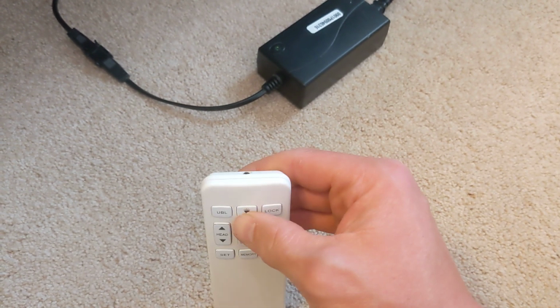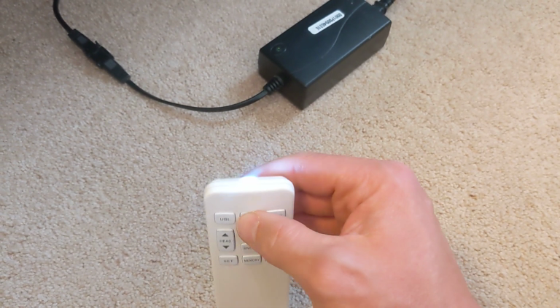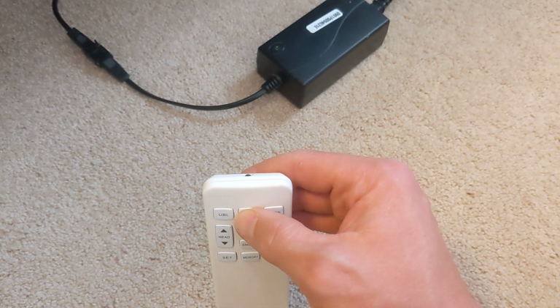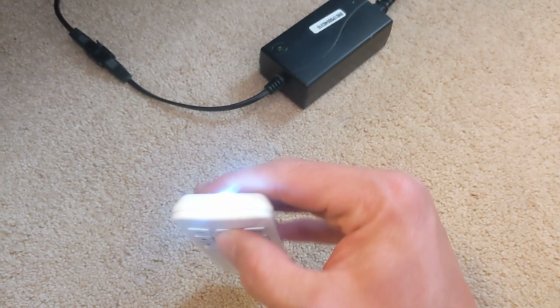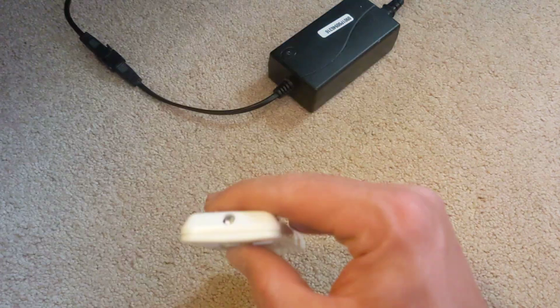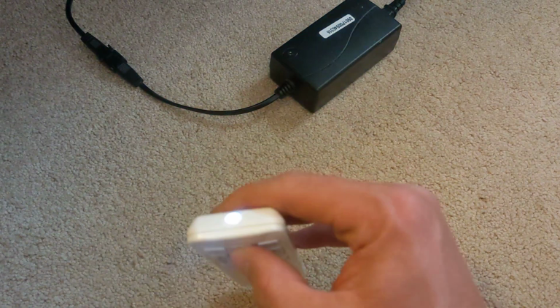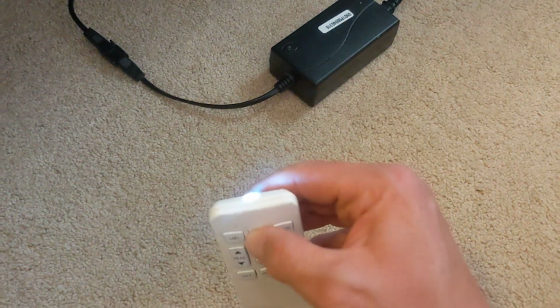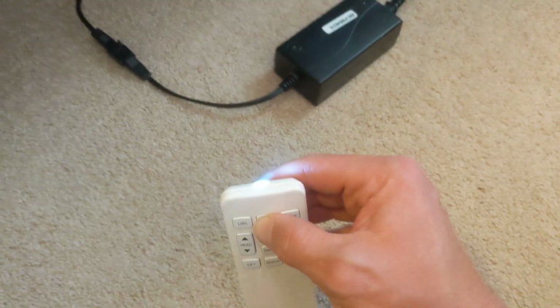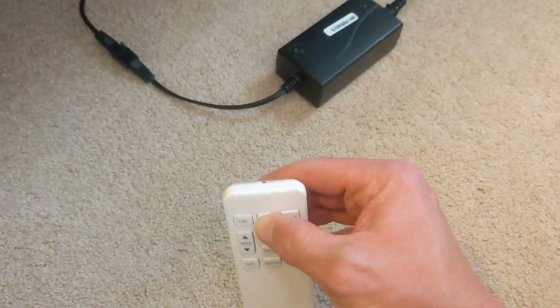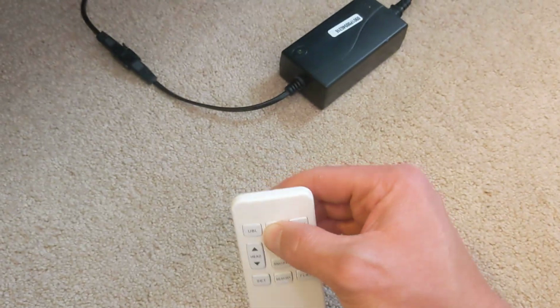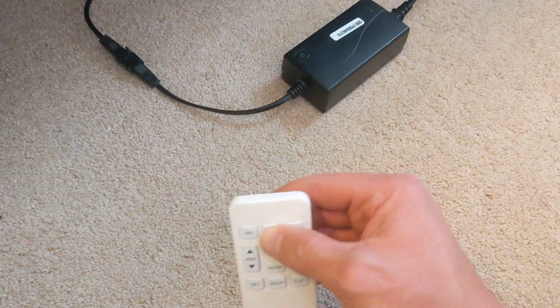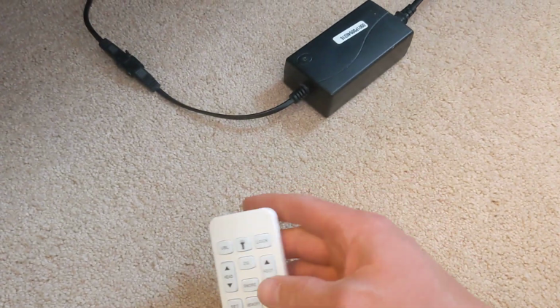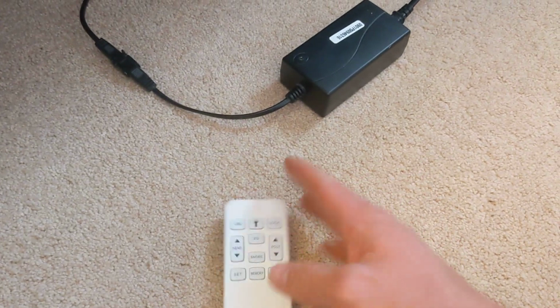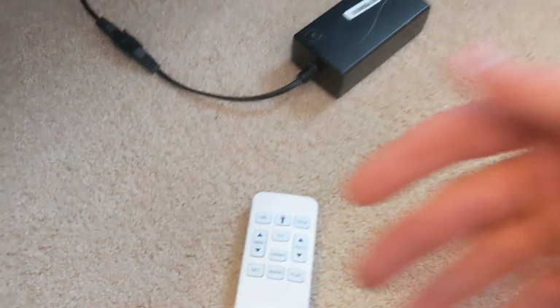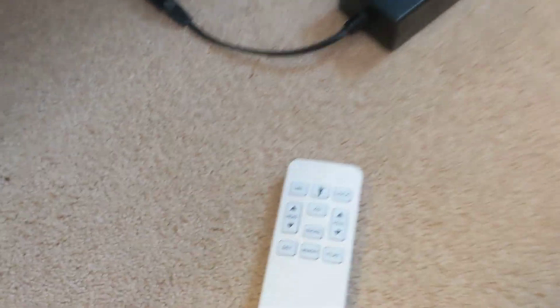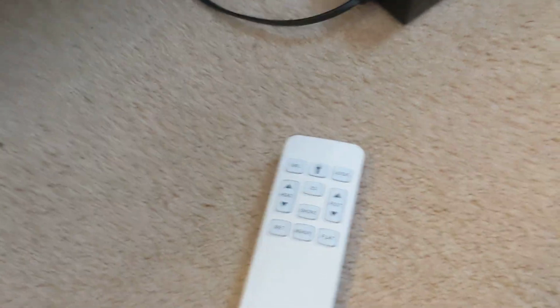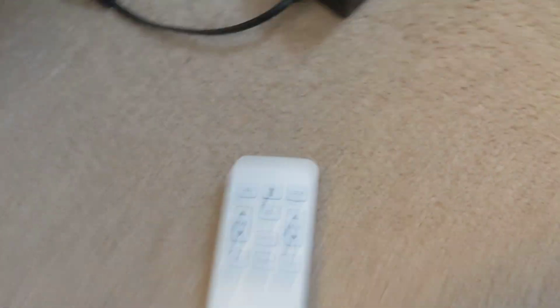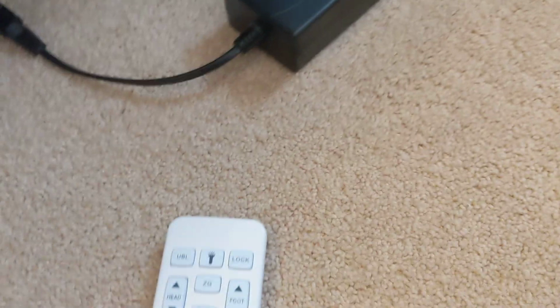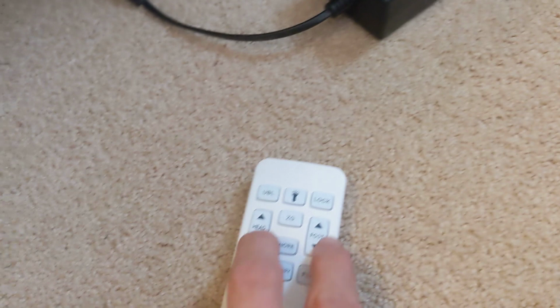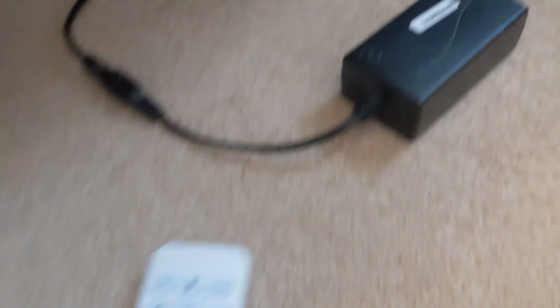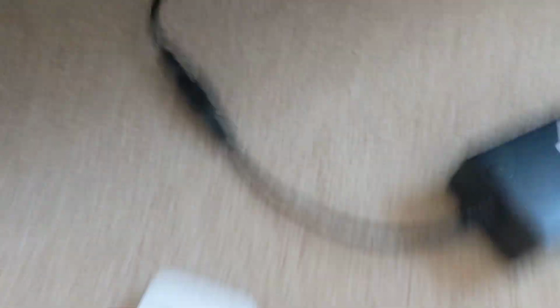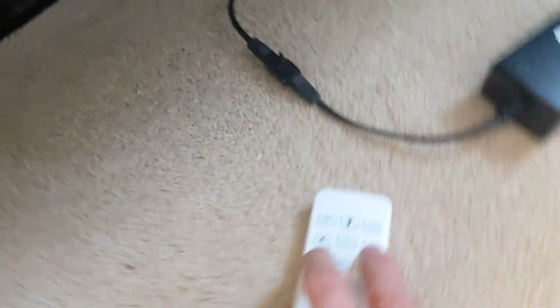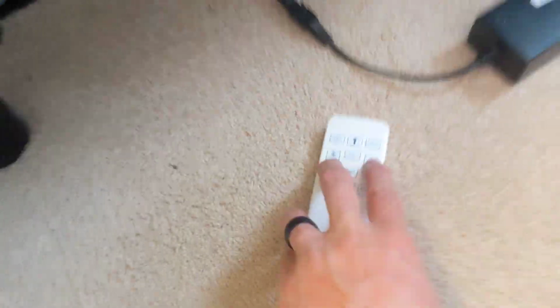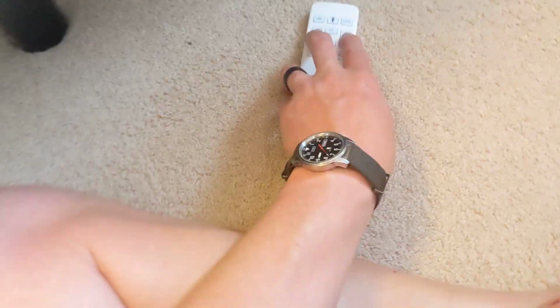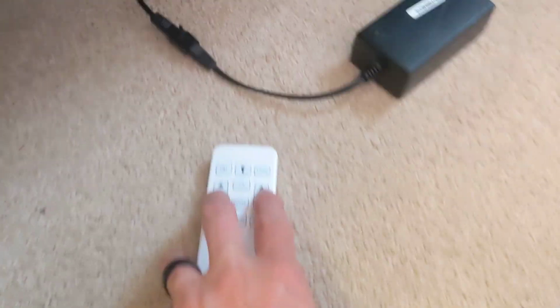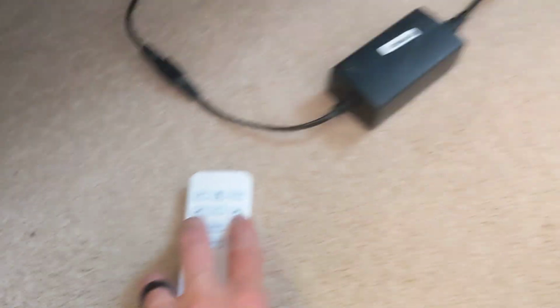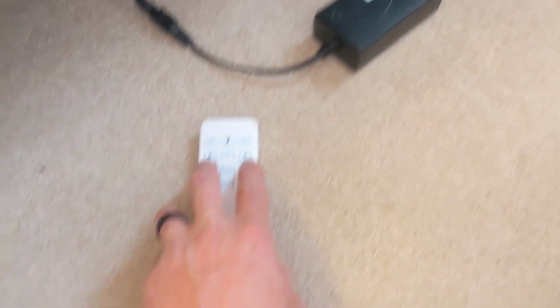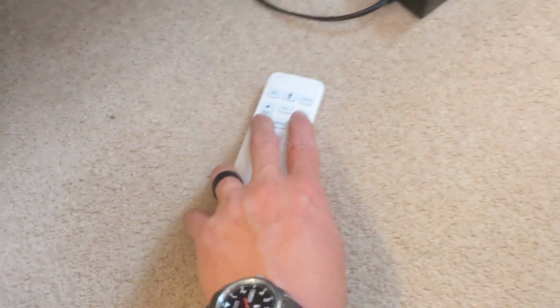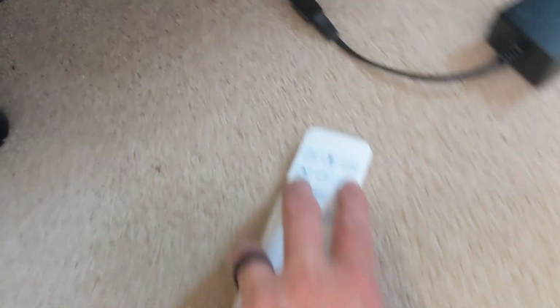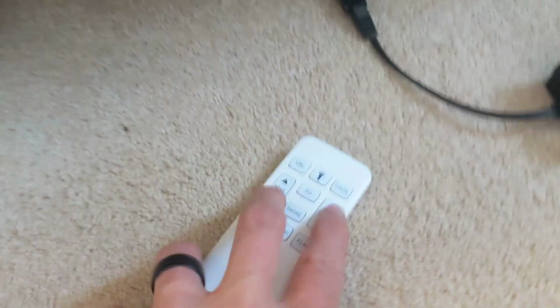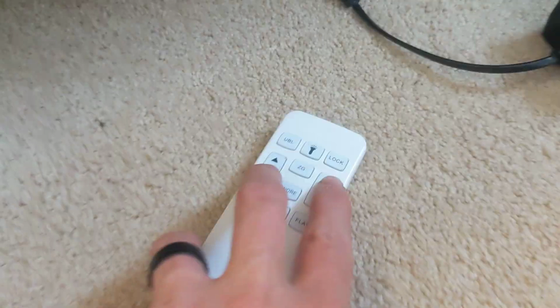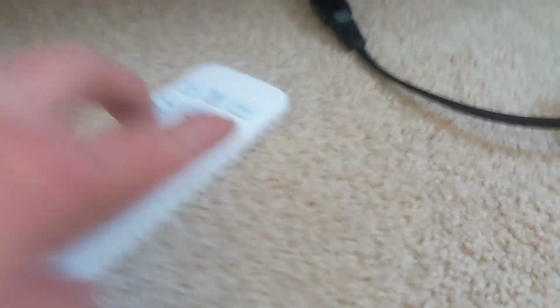So you gotta hold that button down. Make sure that light is turning on. When that light is turning on, you're gonna press the following — you're gonna press head down.